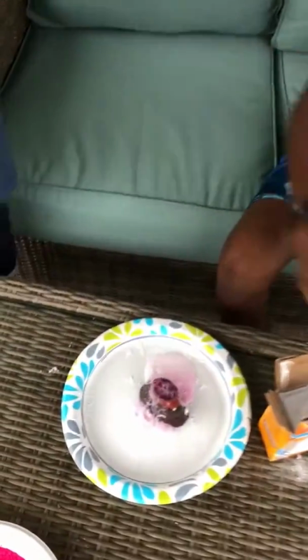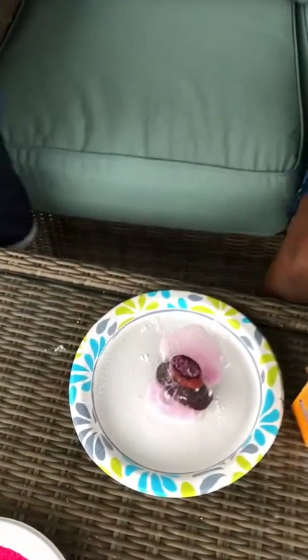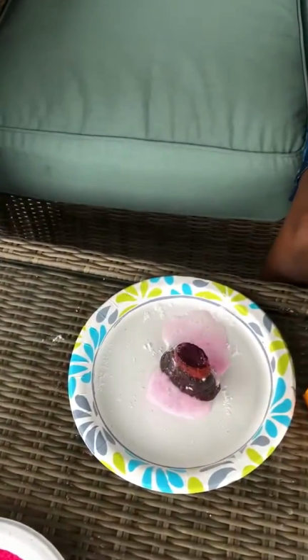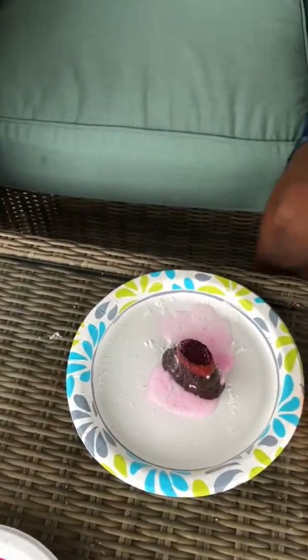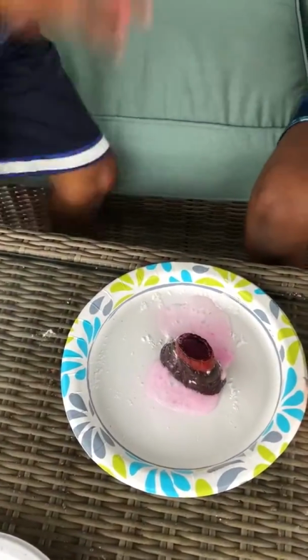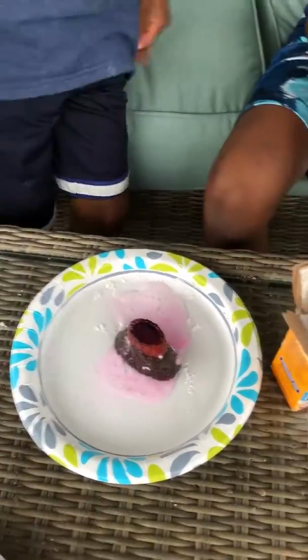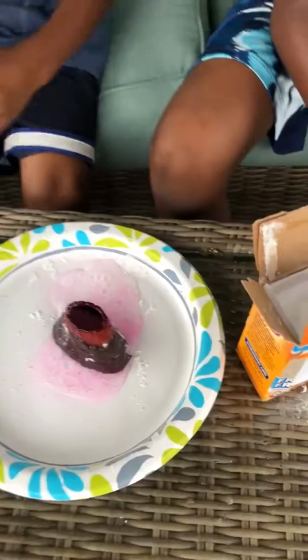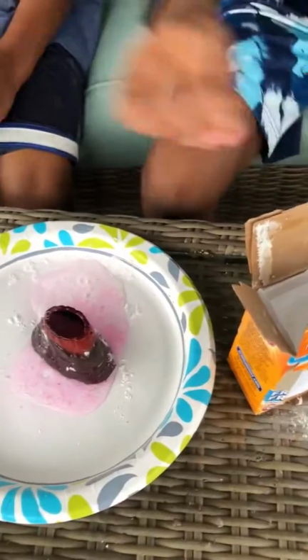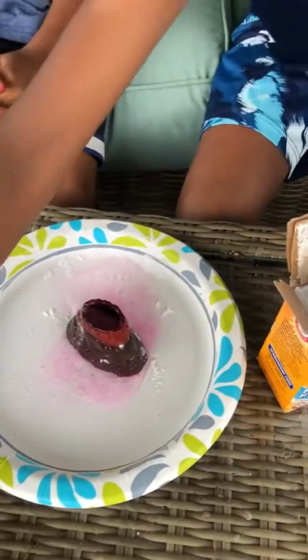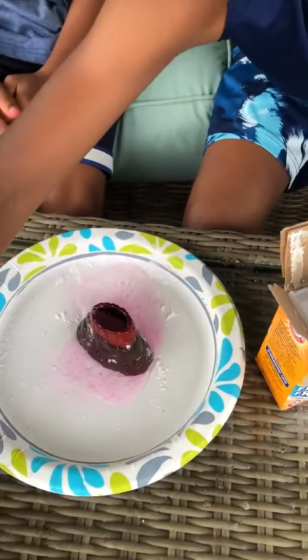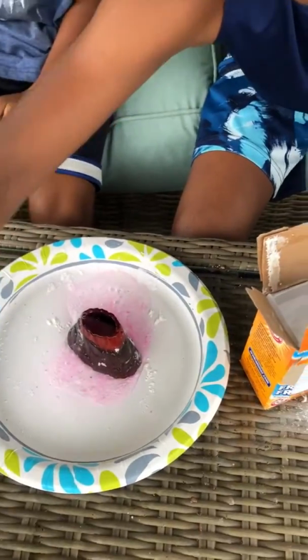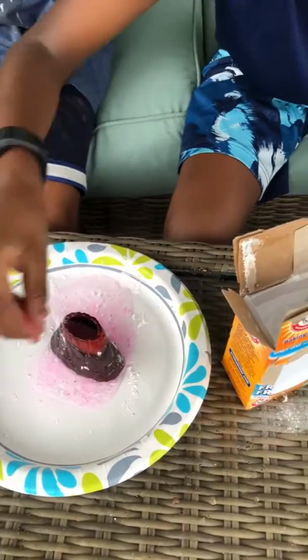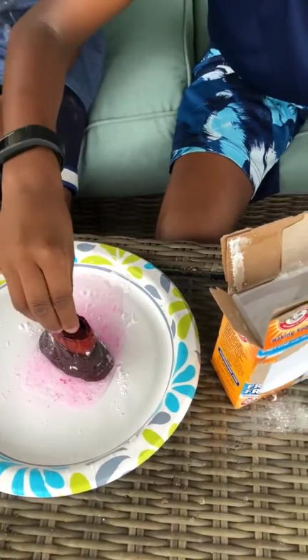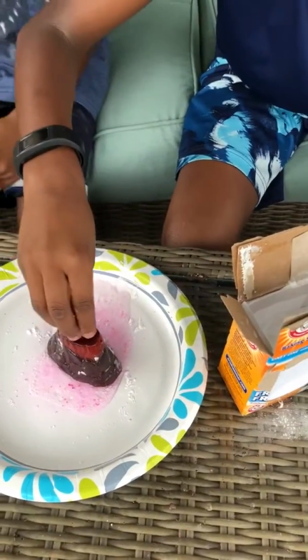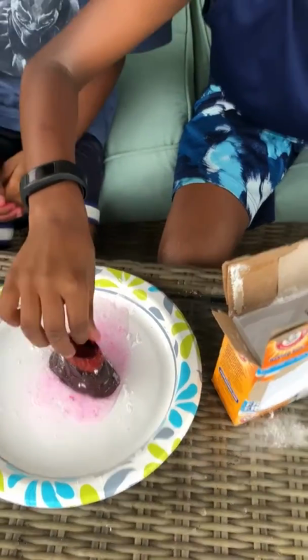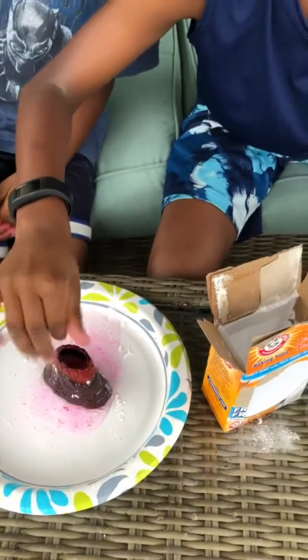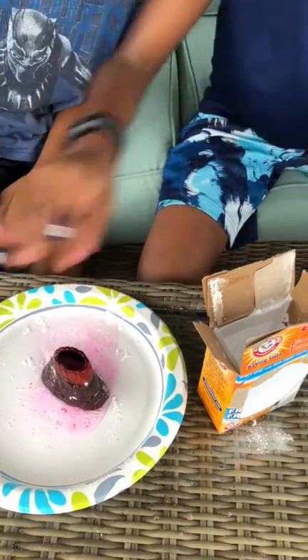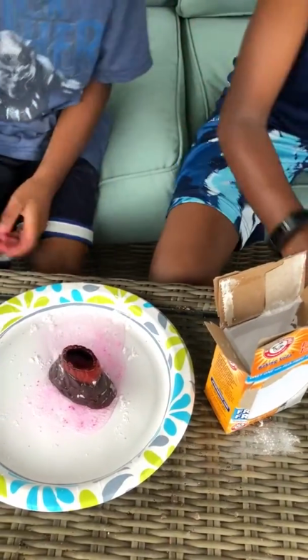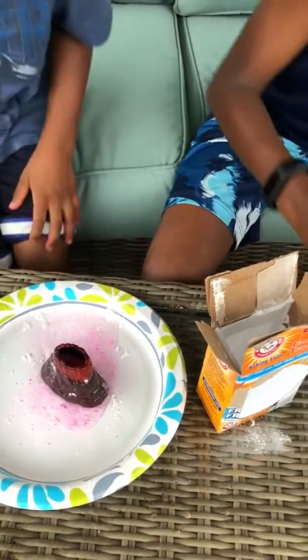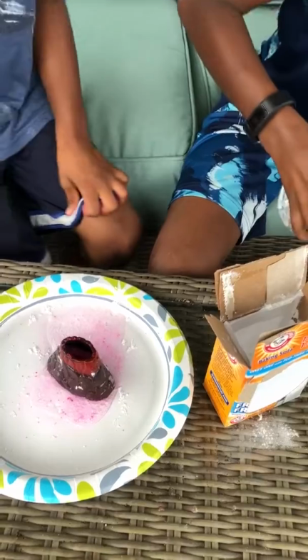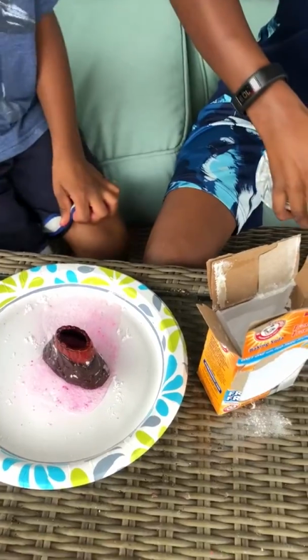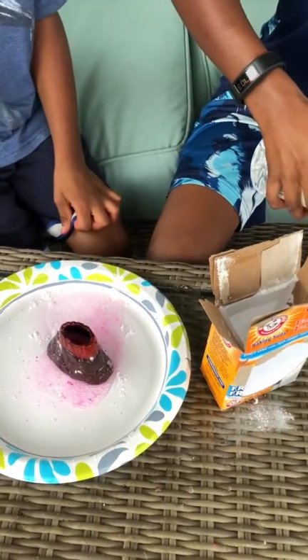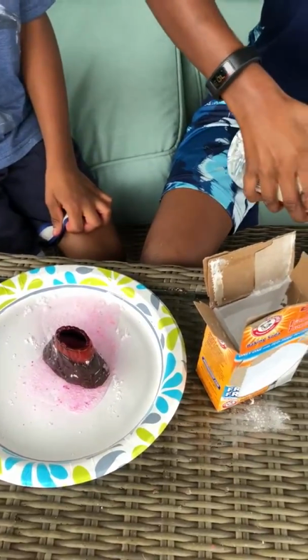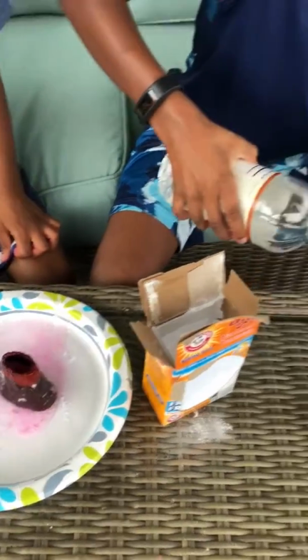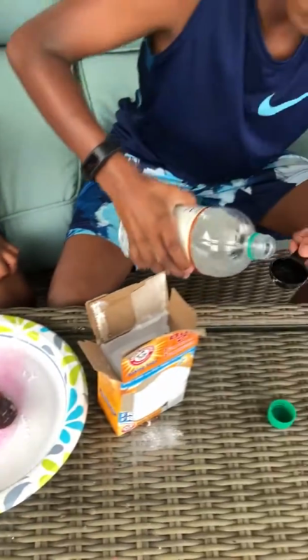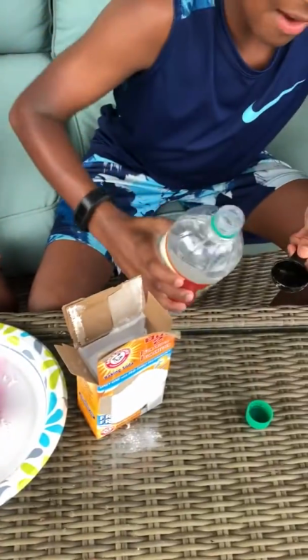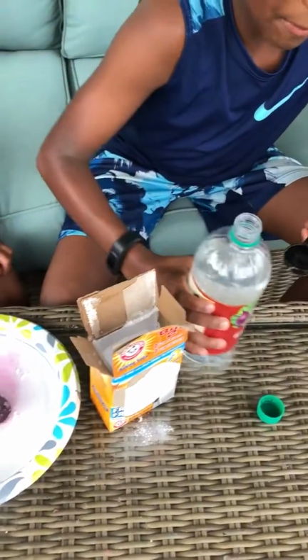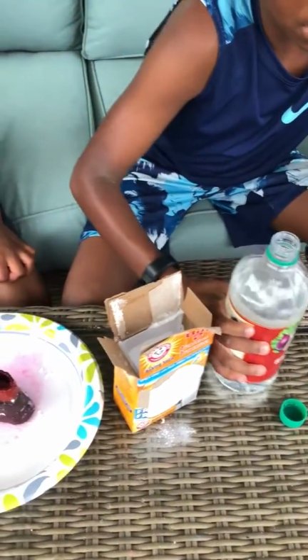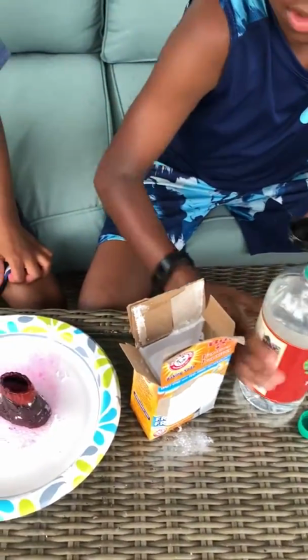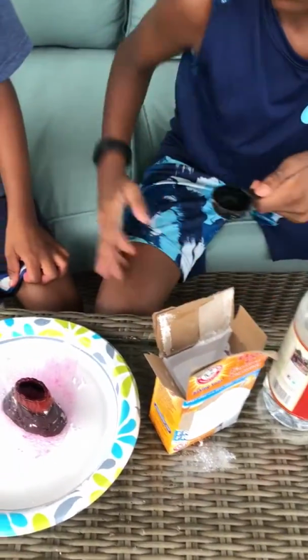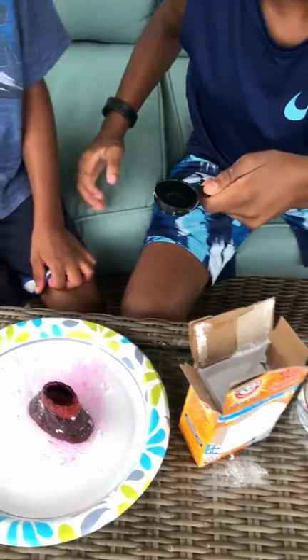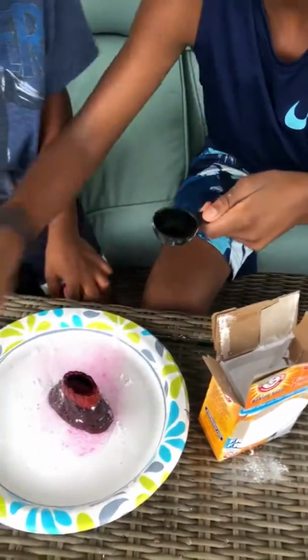Success! It definitely worked. Let me see if we can put a little bit of this pink stuff in here. That's enough — and that will help it look pinkish.